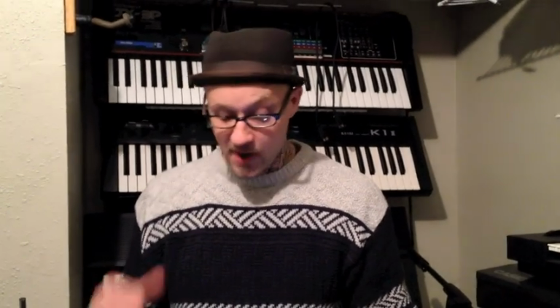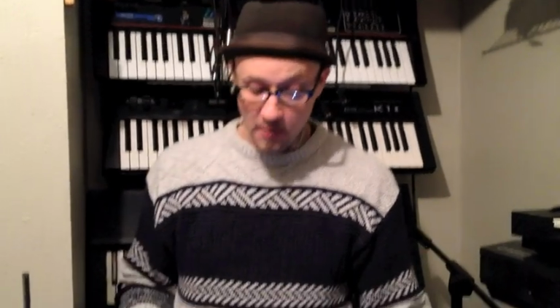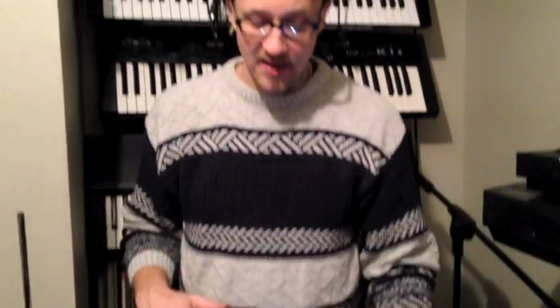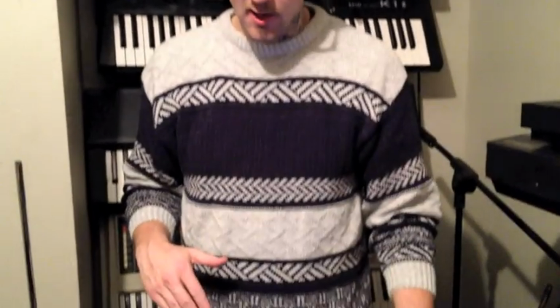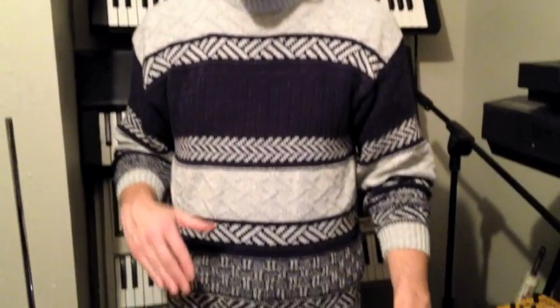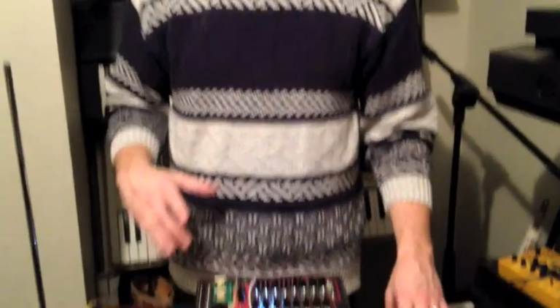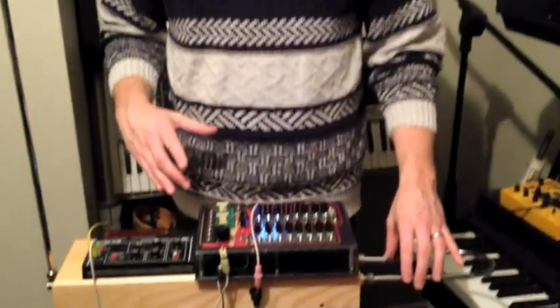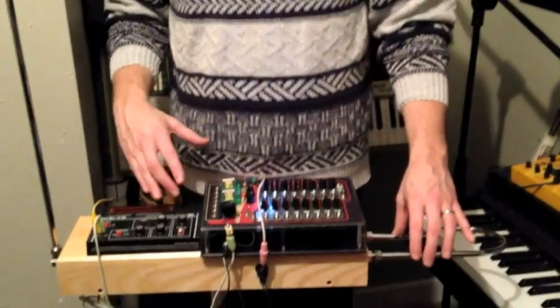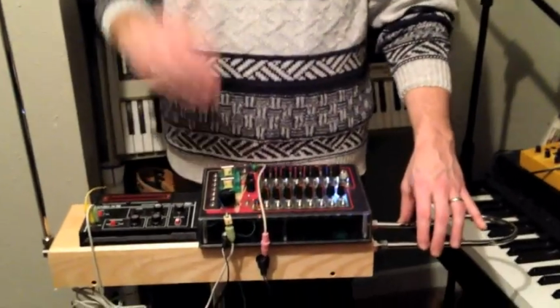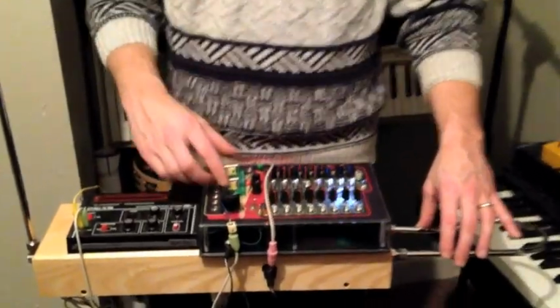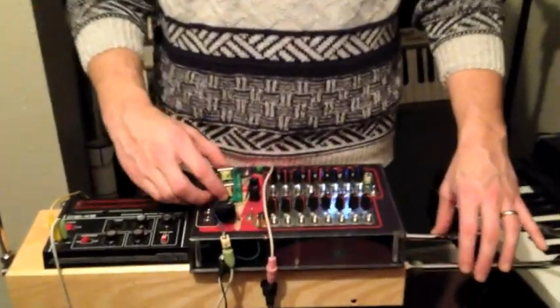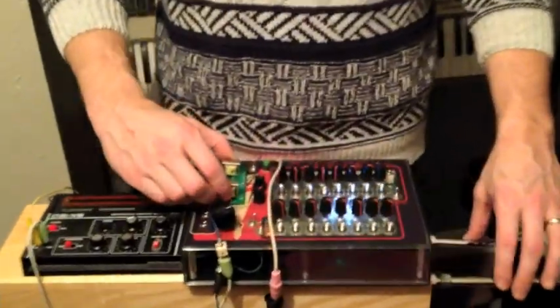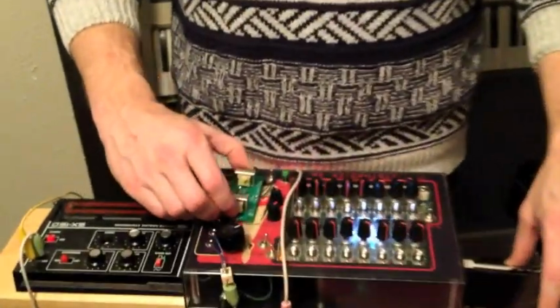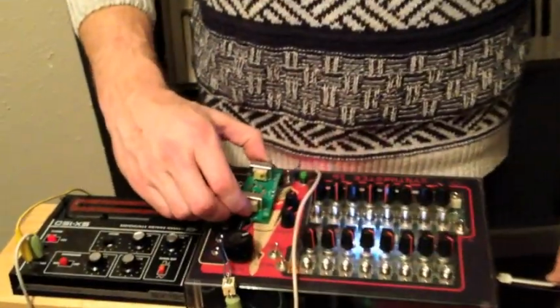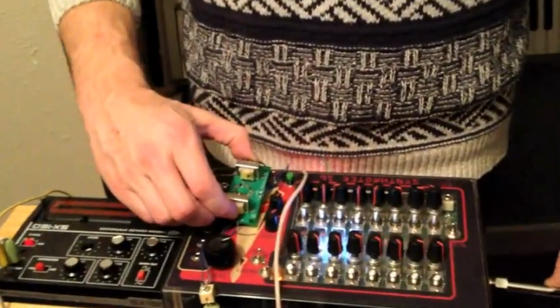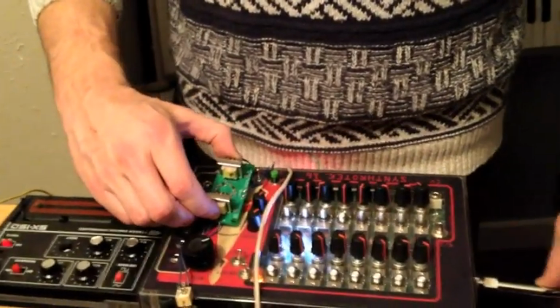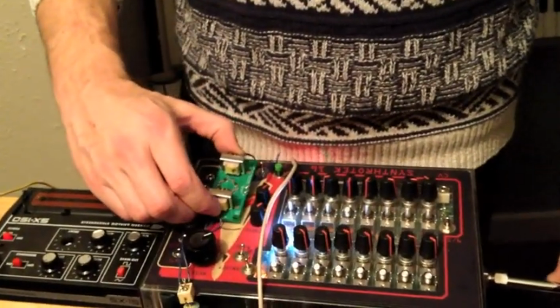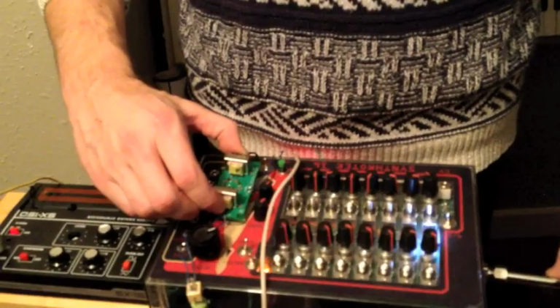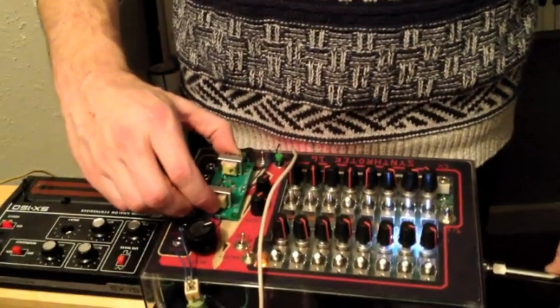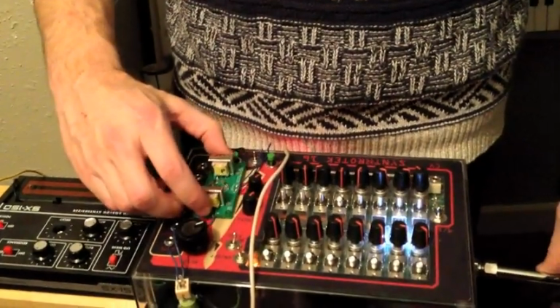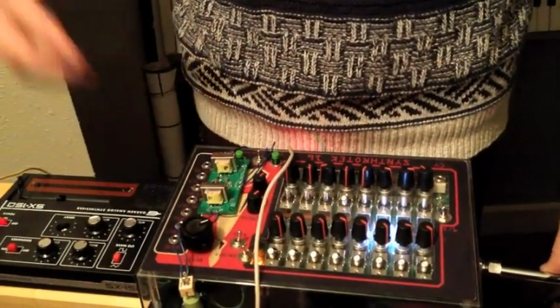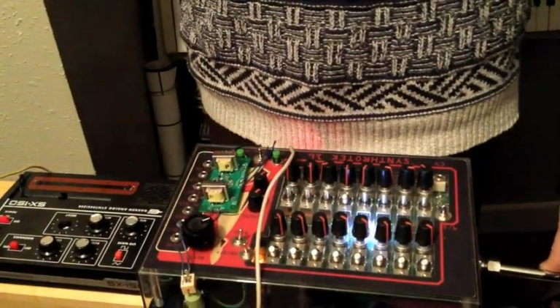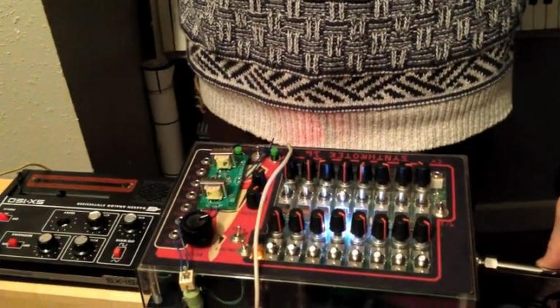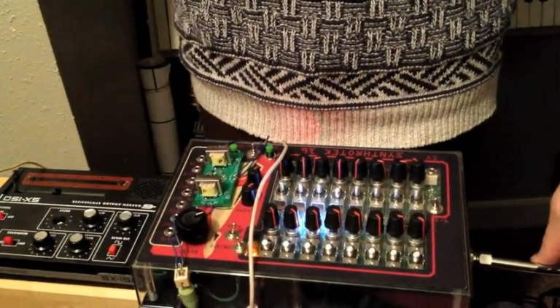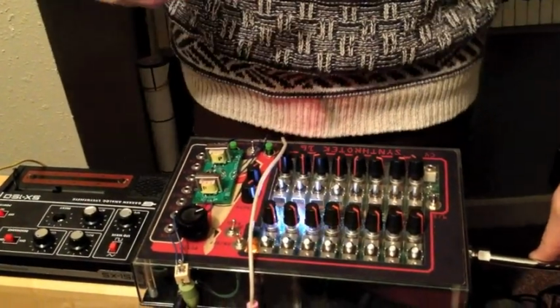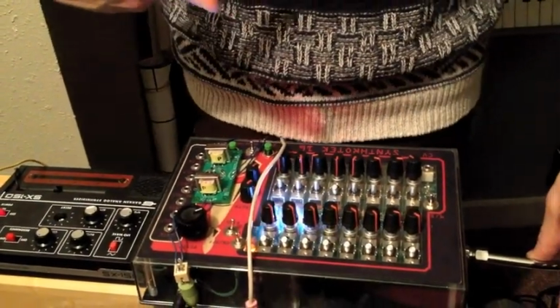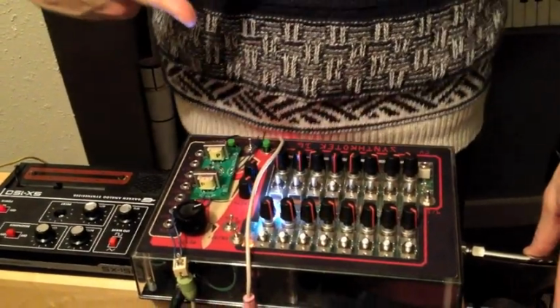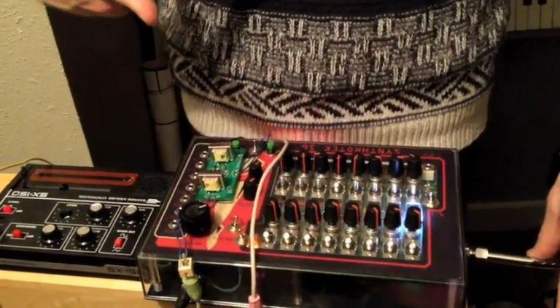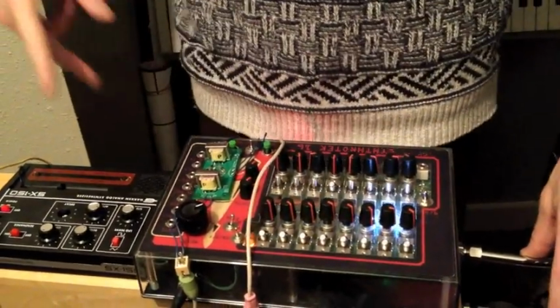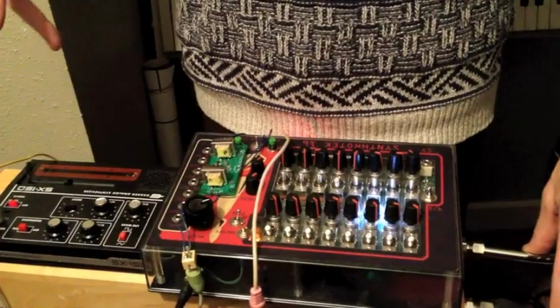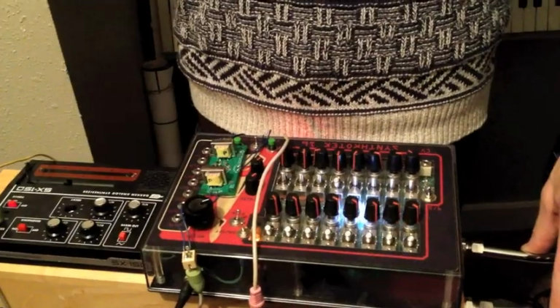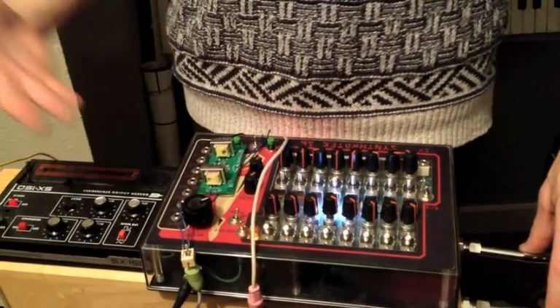Right now I'm going to be highlighting our ring modulator. It's got two transformers, classical passive ring modulator design. It's got the four diodes, two carrier wave inputs, and then an output.